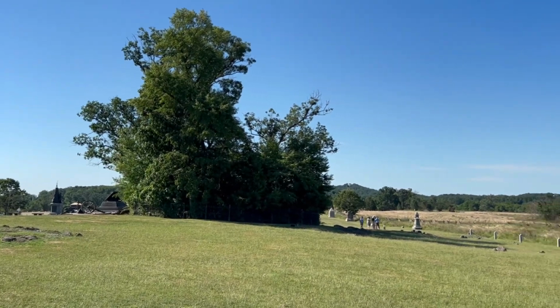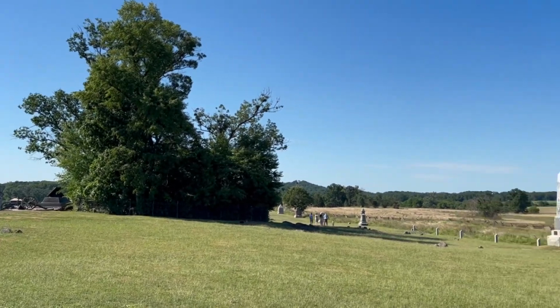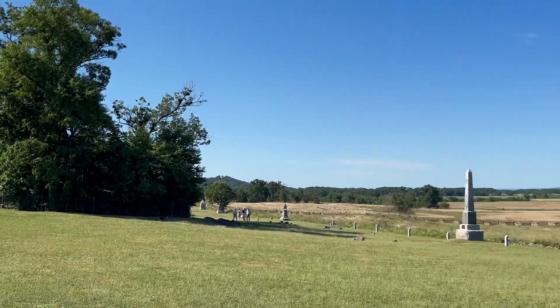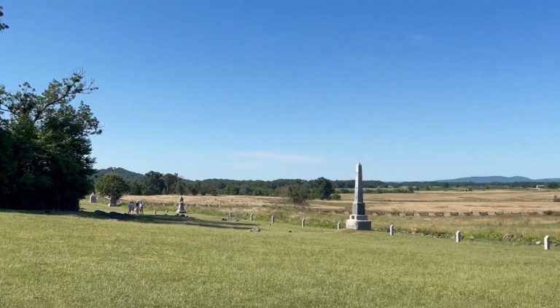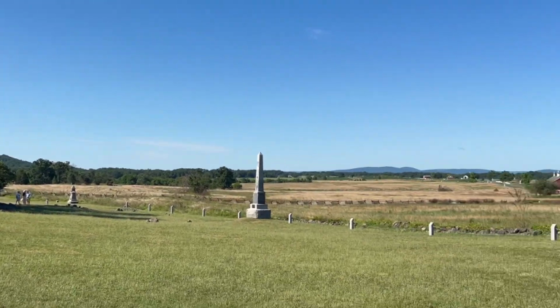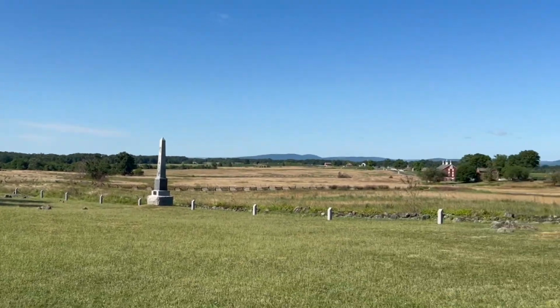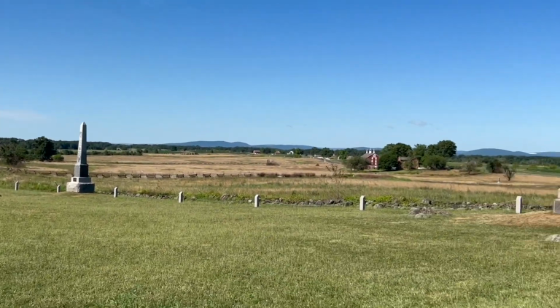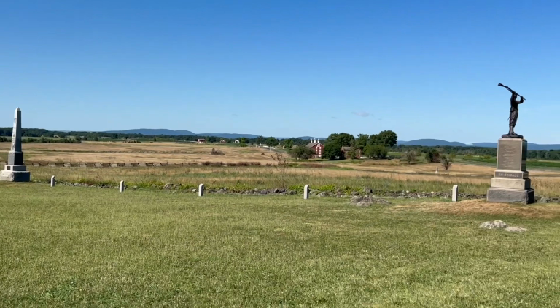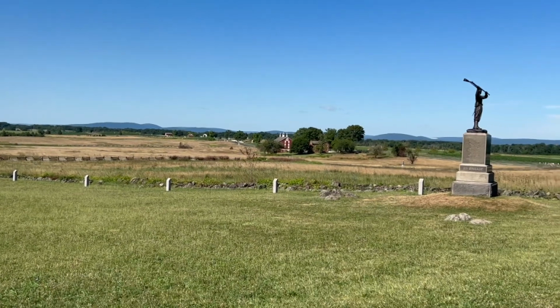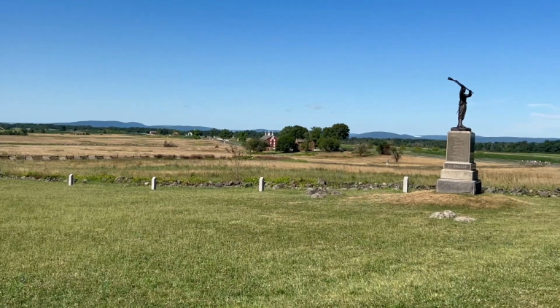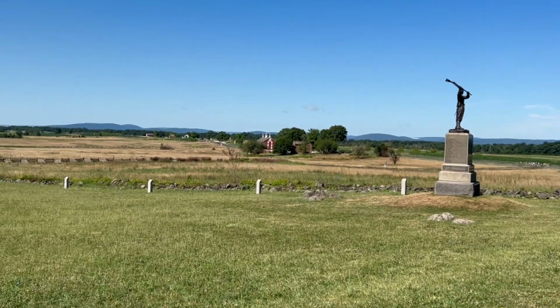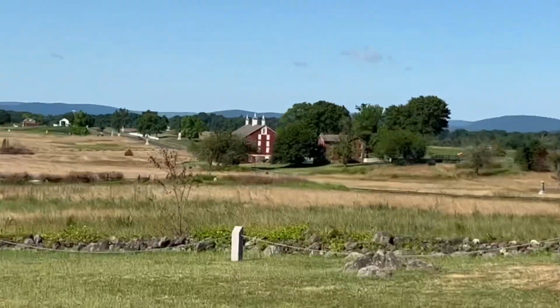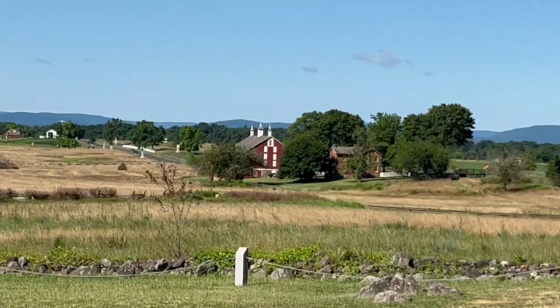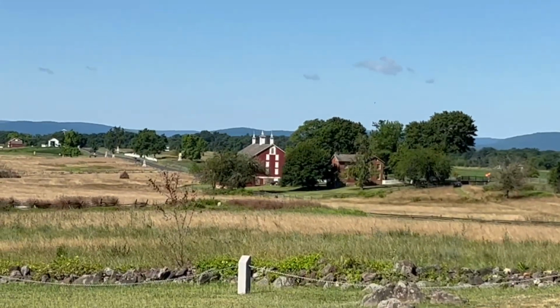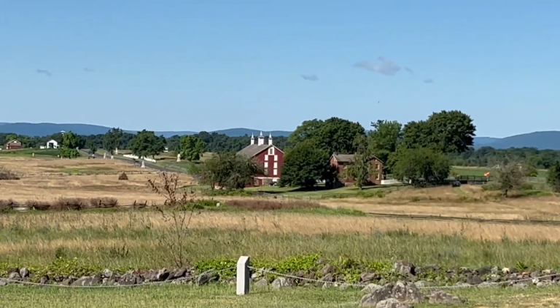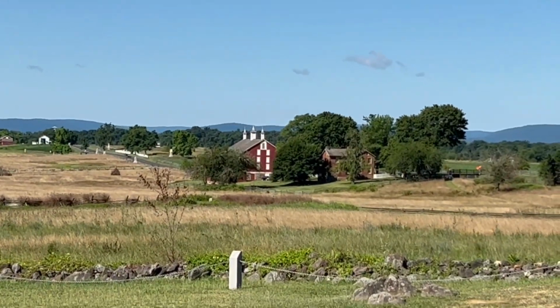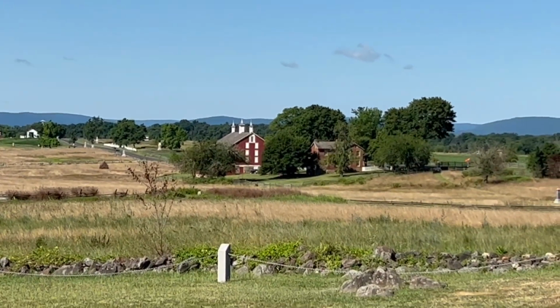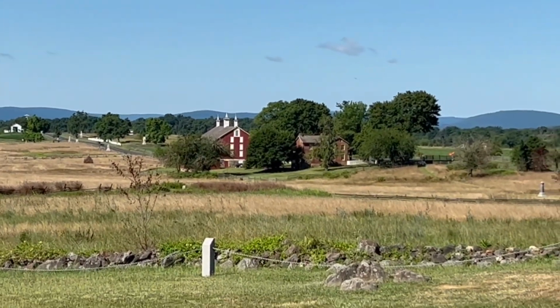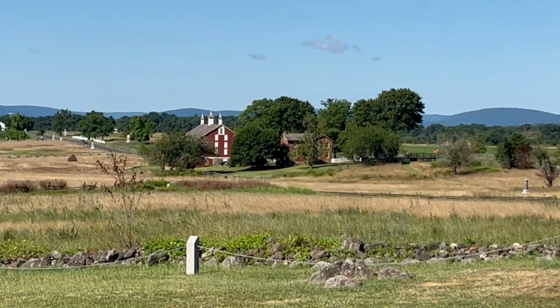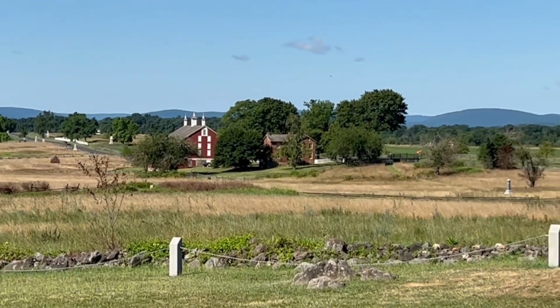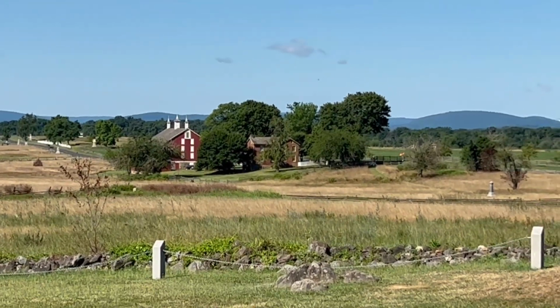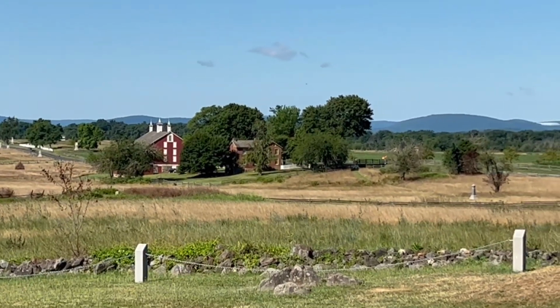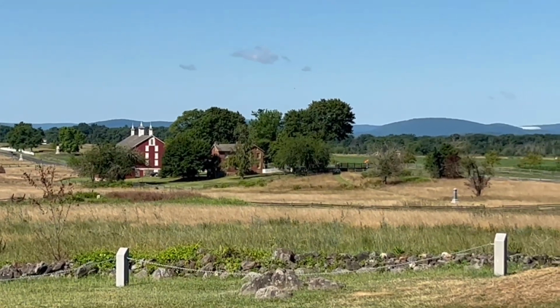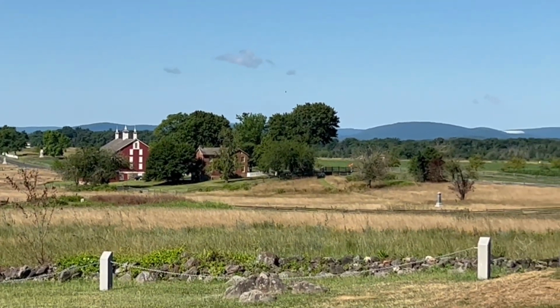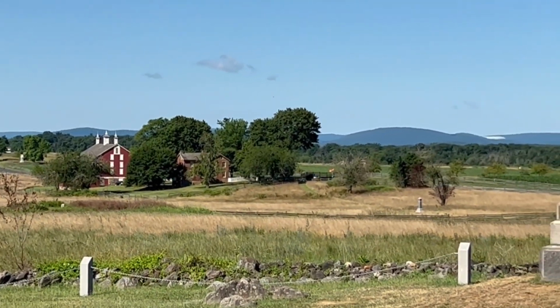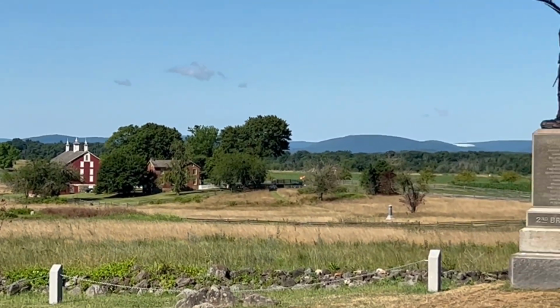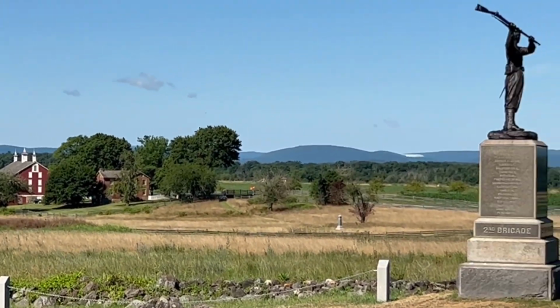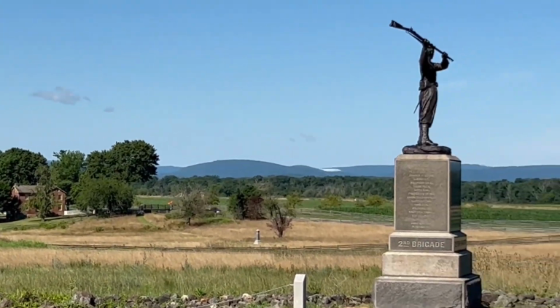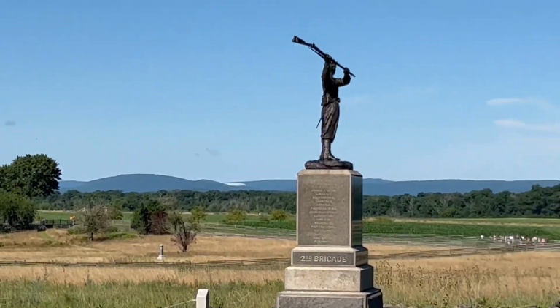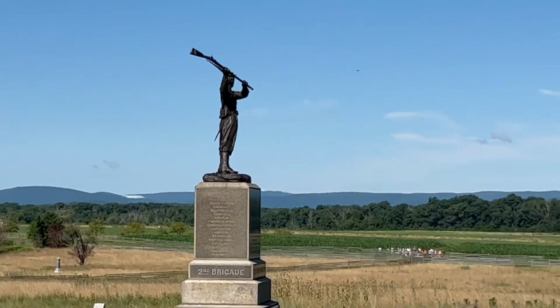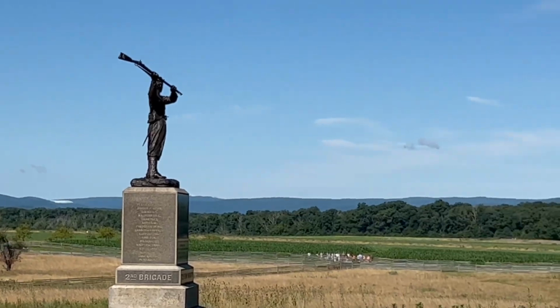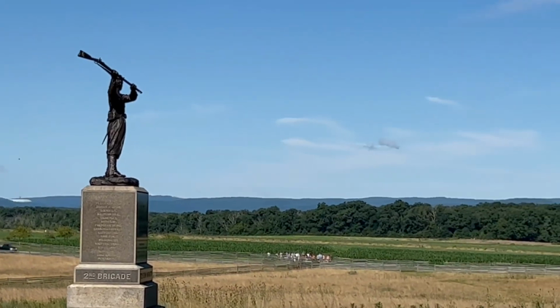Over there is the Codori Farm, and that's where General Pickett commanded the troops from — he didn't advance any further. I'm not going to go into that debate.